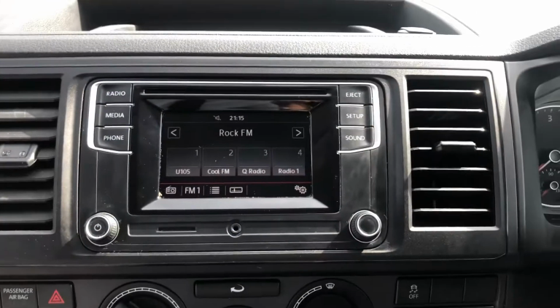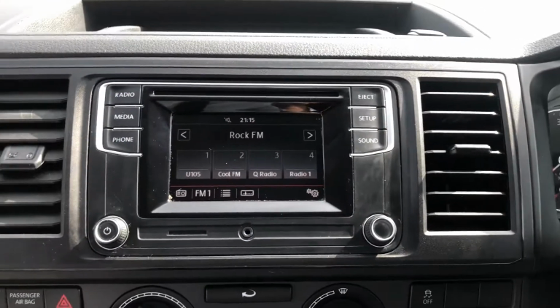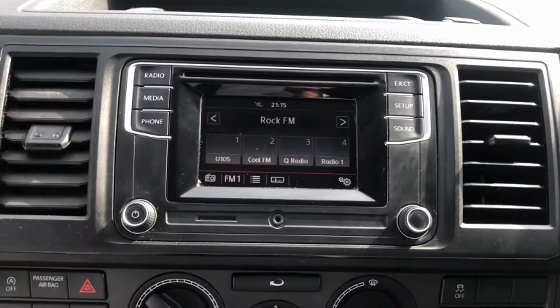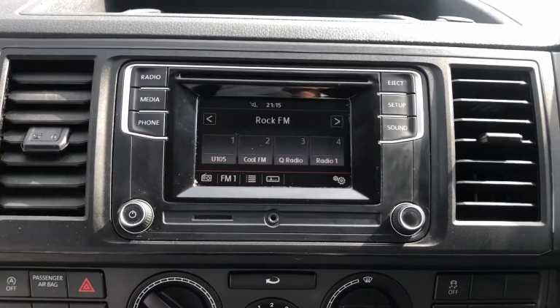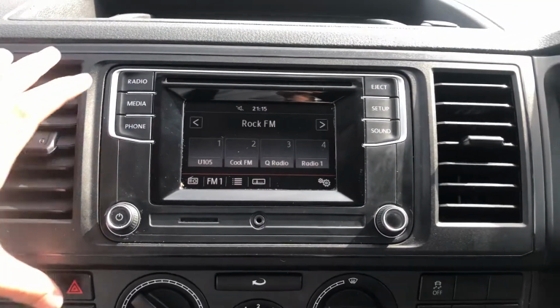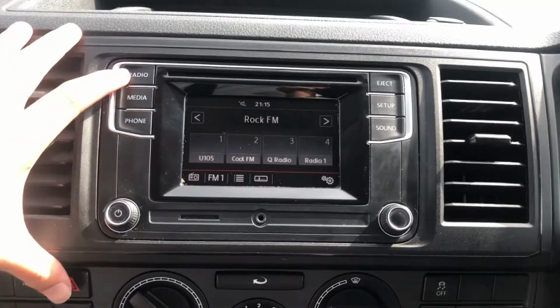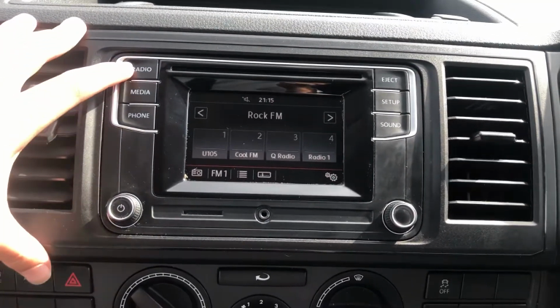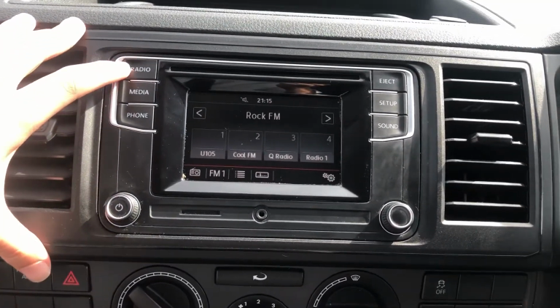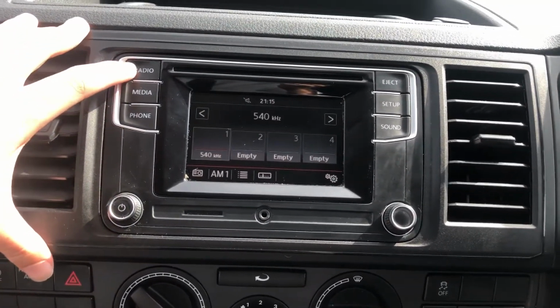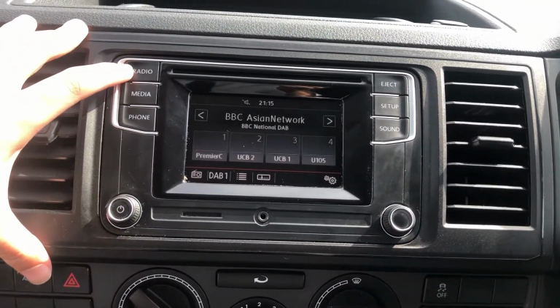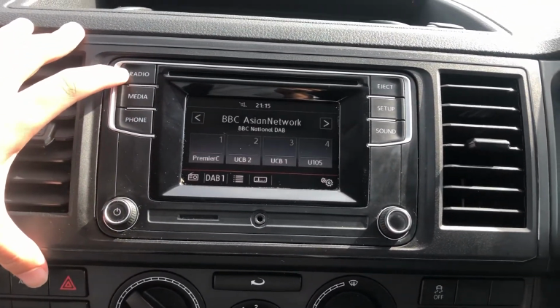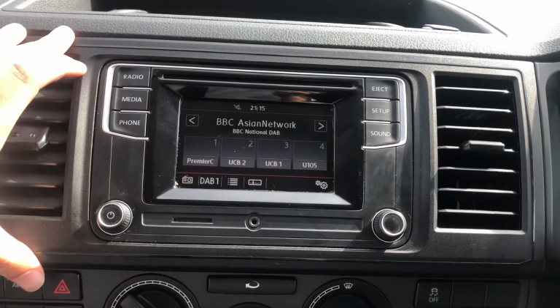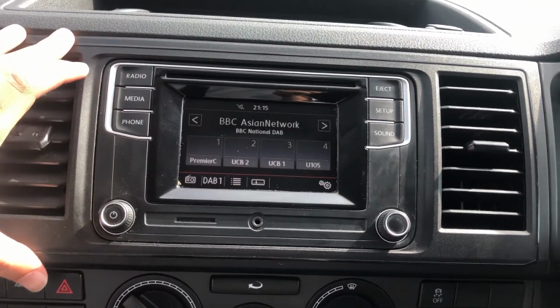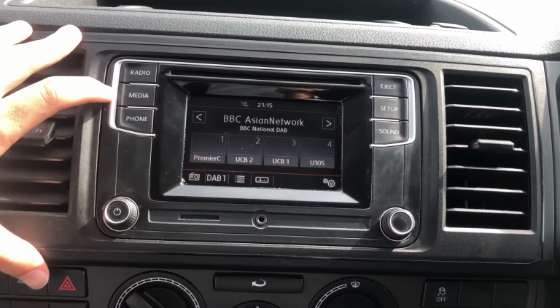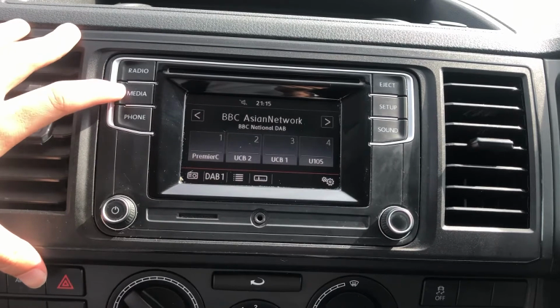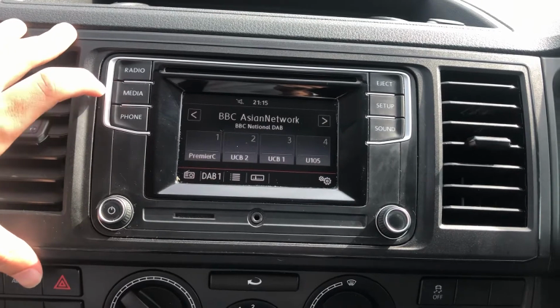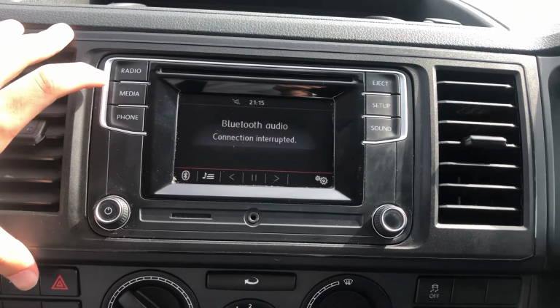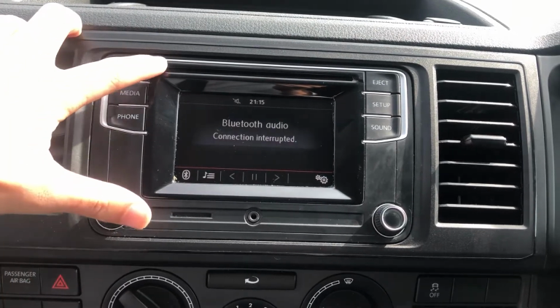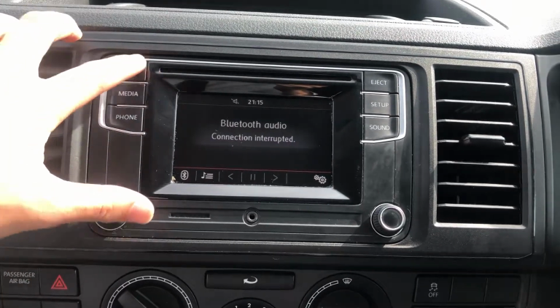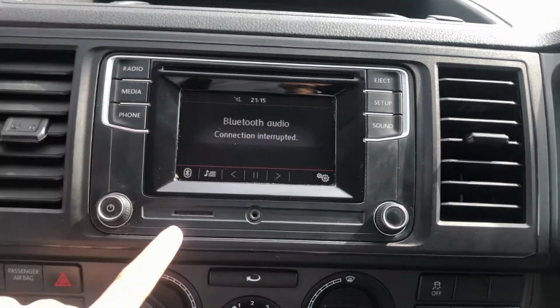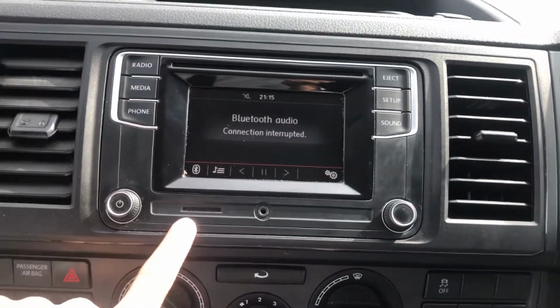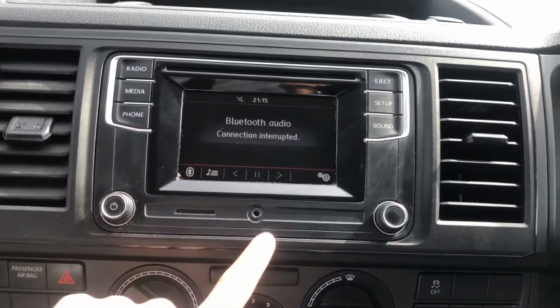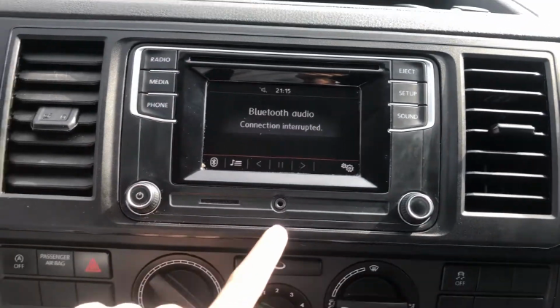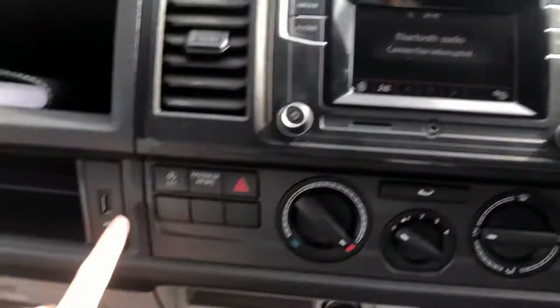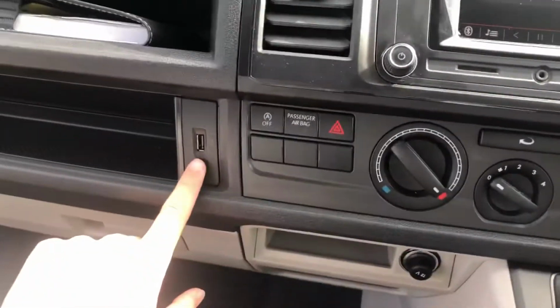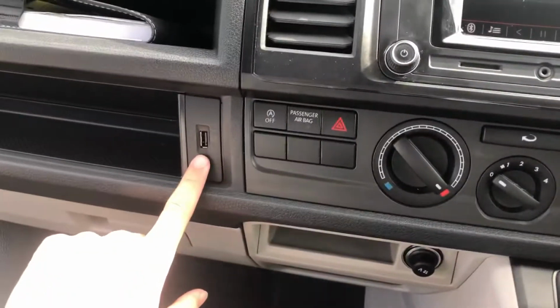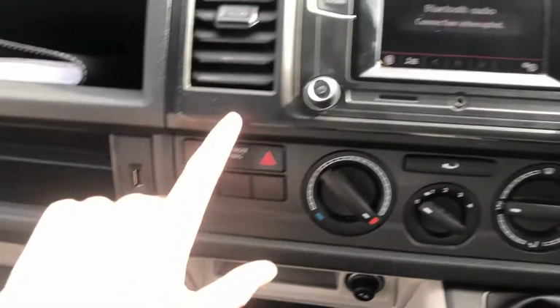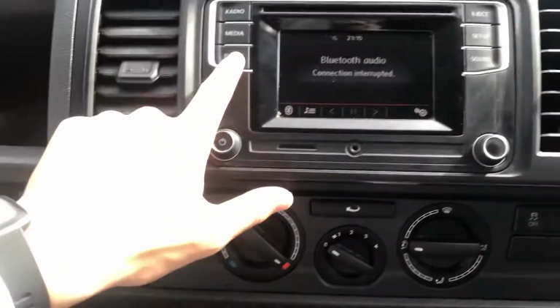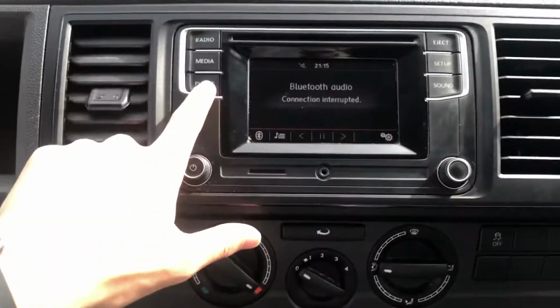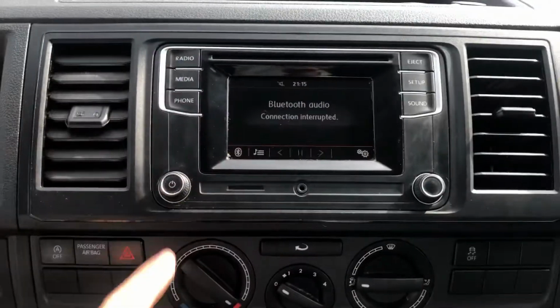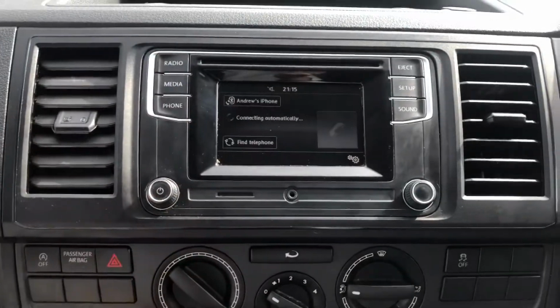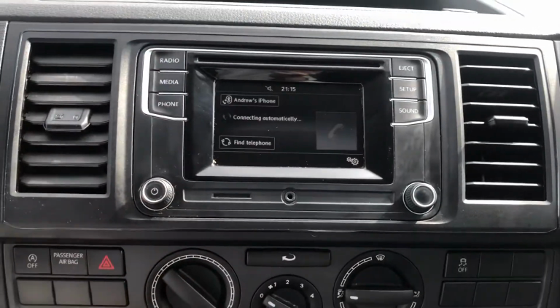Looking into the entertainment system, you can see you do have FM, AM, and DAB radio functions. Your media inputs include CD, SD, AUX, USB, and Bluetooth which is located on the phone.